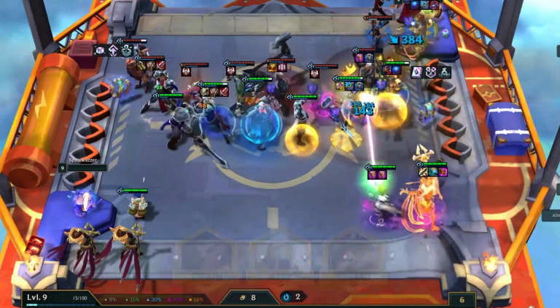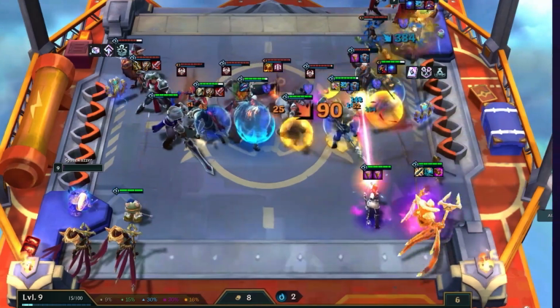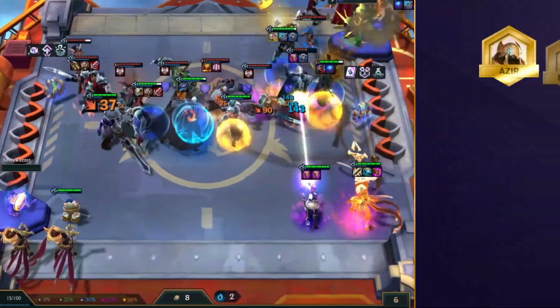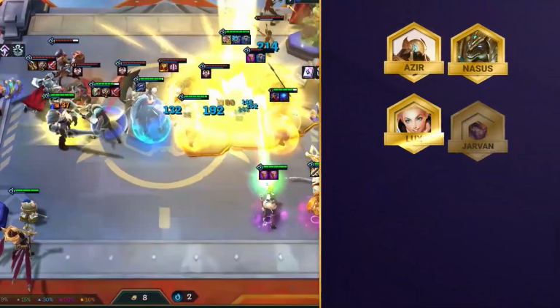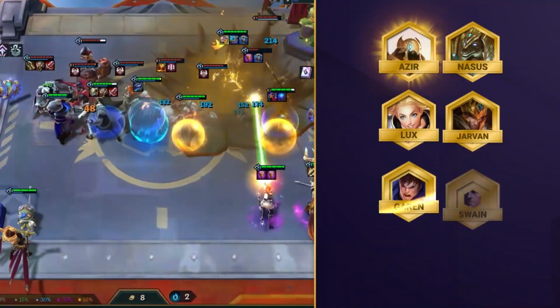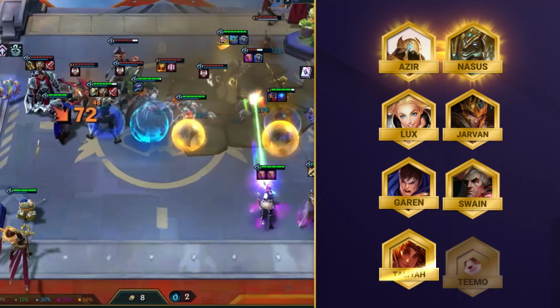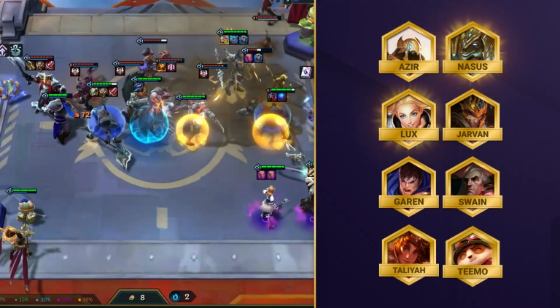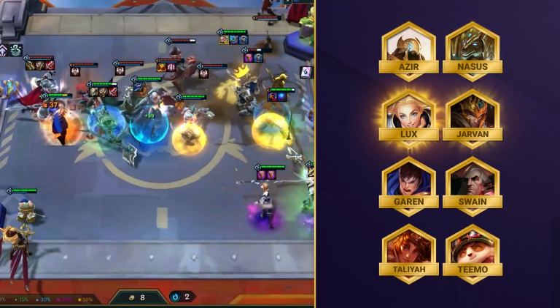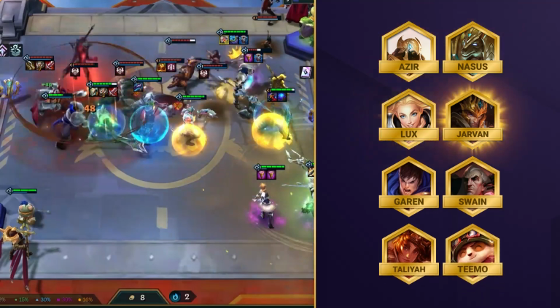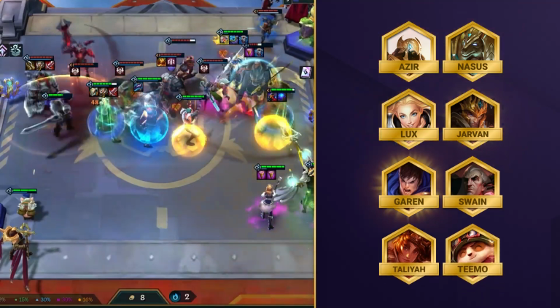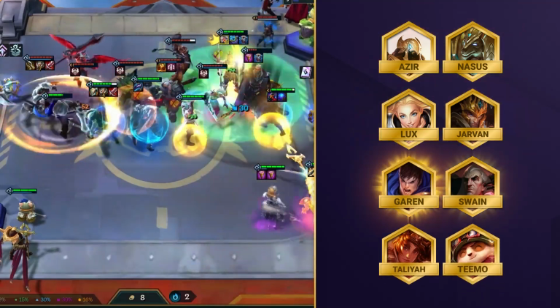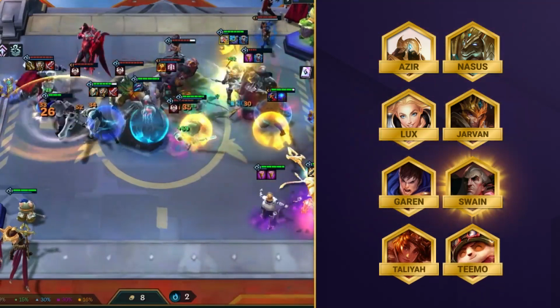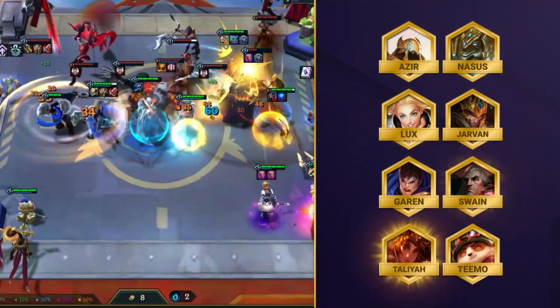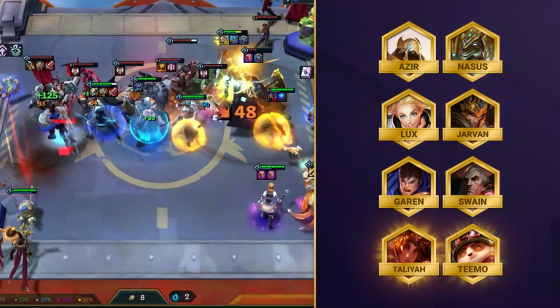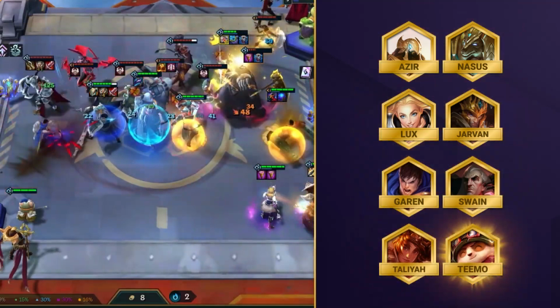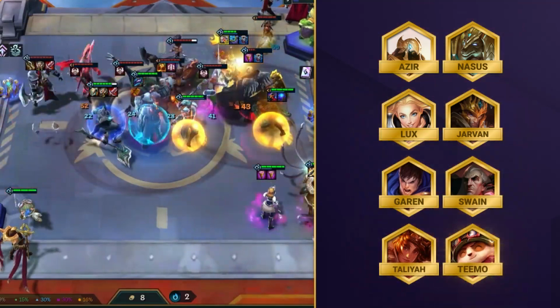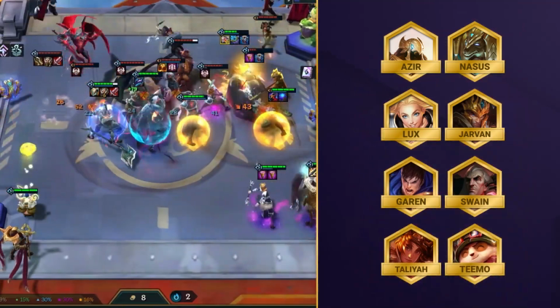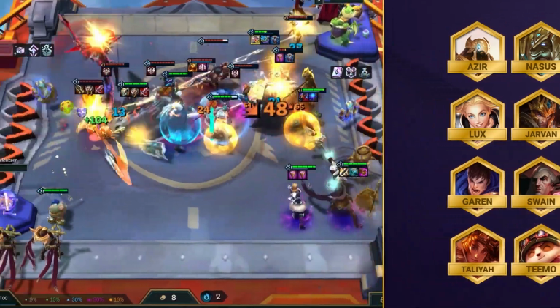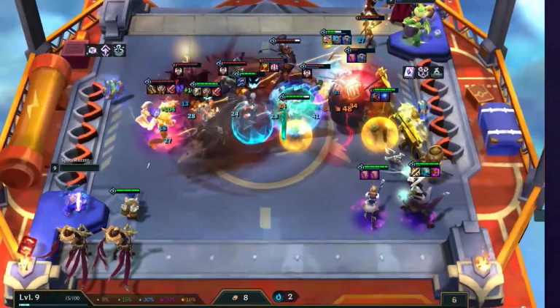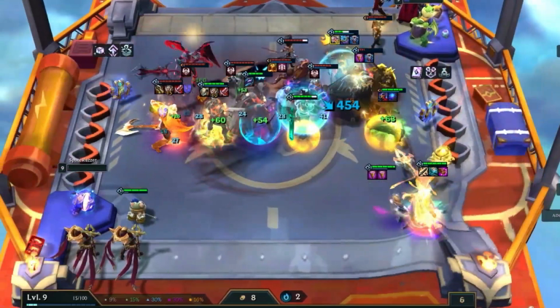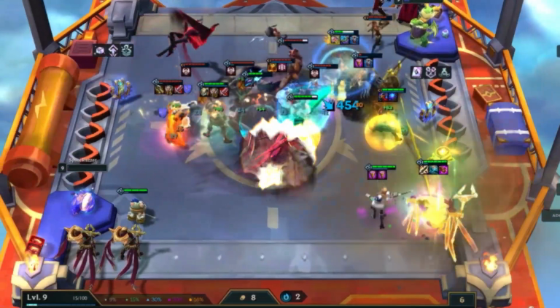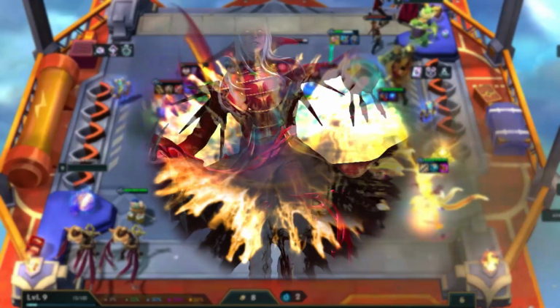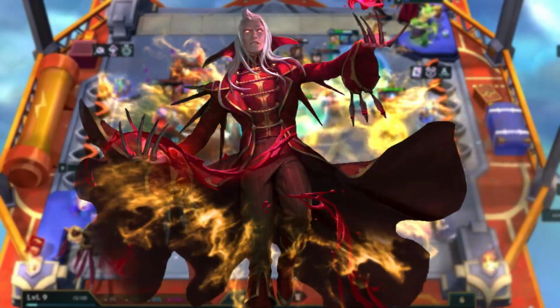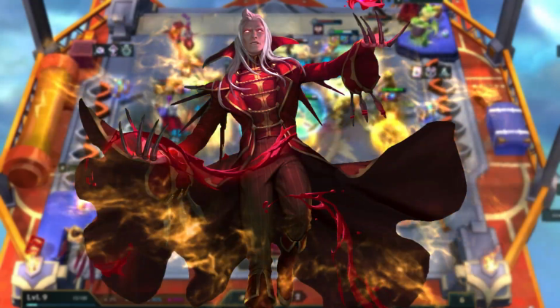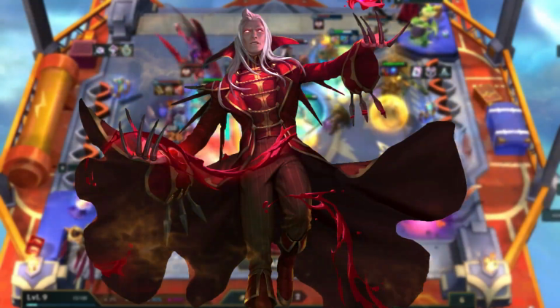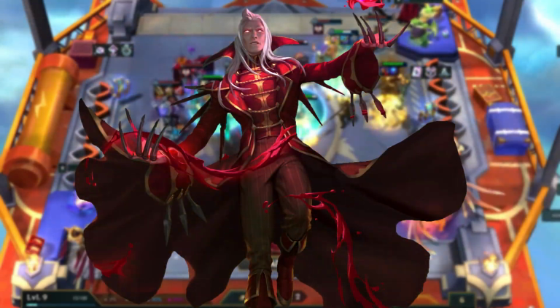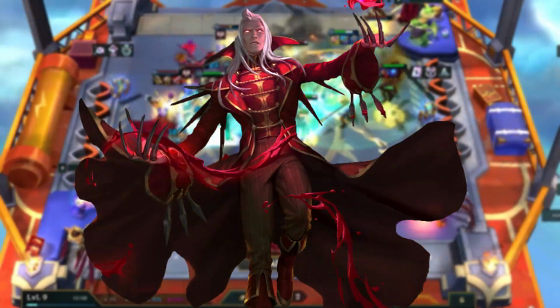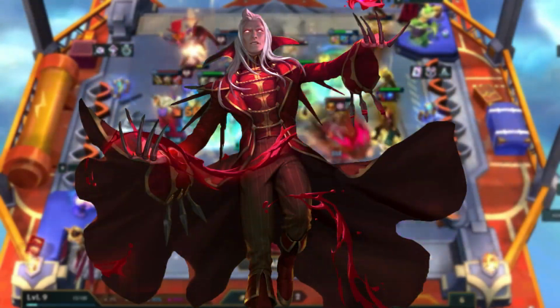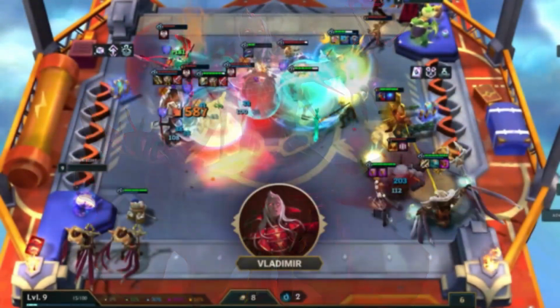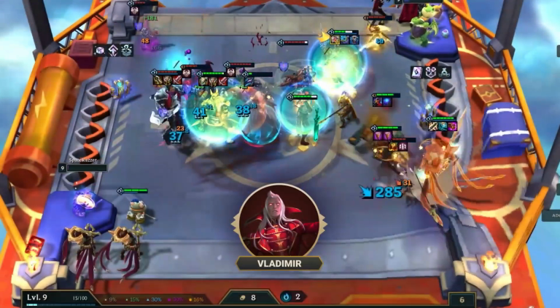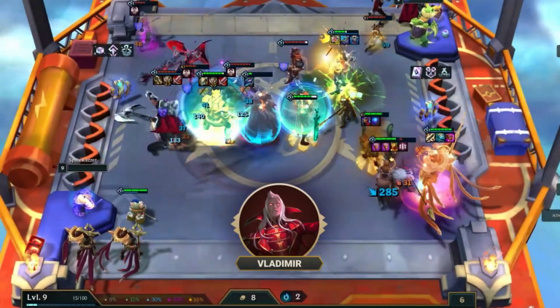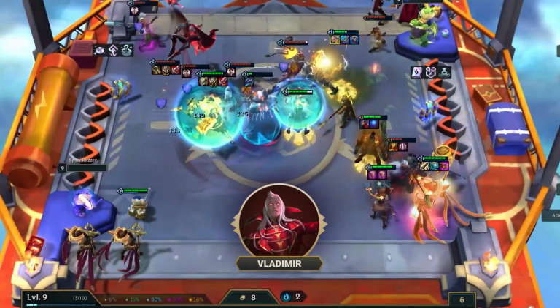The full comp runs with Azir, Nasus, Lux, Jarvan, Garen, Swain, Taliyah, and Teemo. And for the legend to play, we'd advise going for Vladimir, to add even more power to this already terrifying comp.